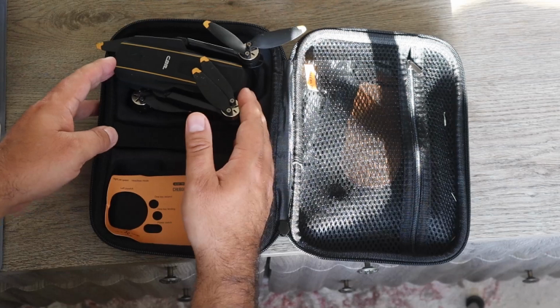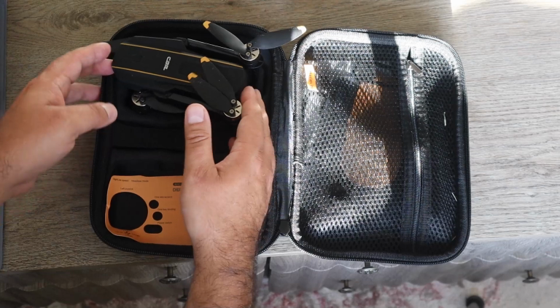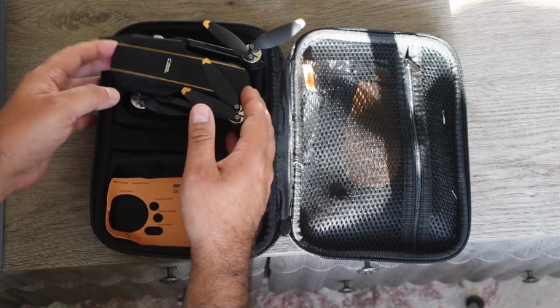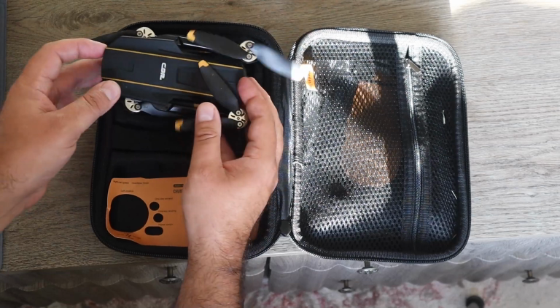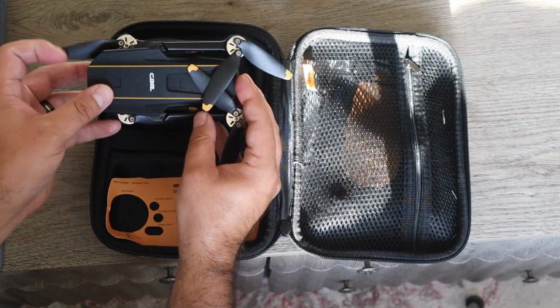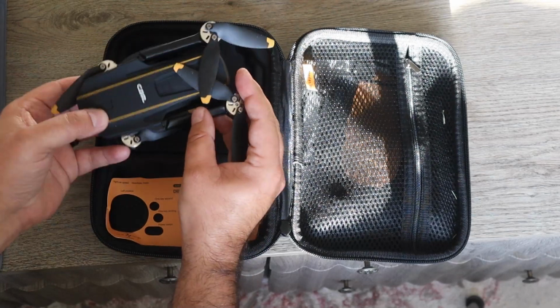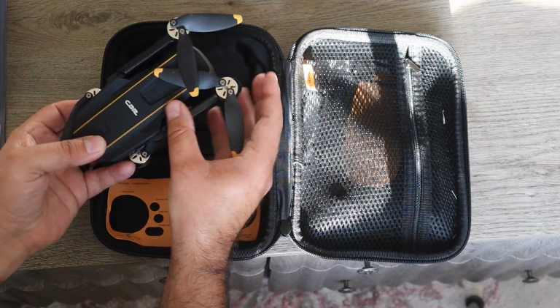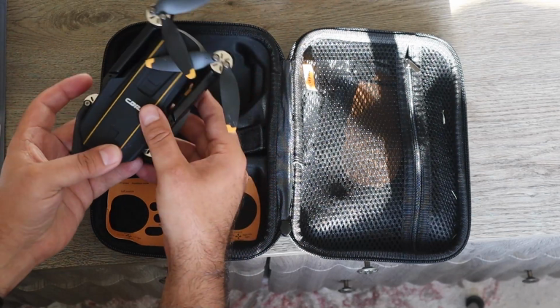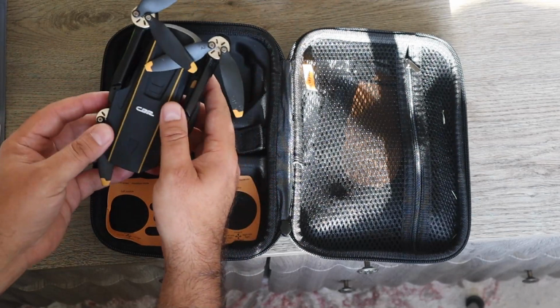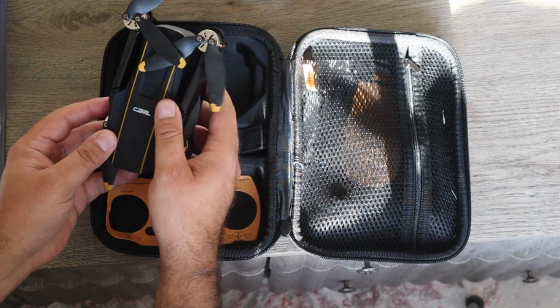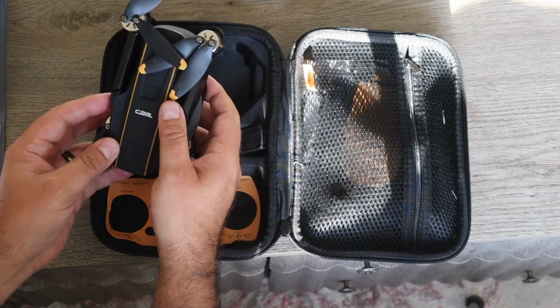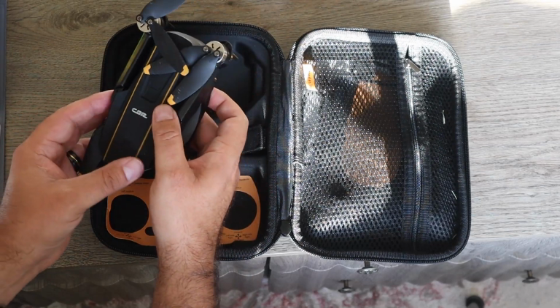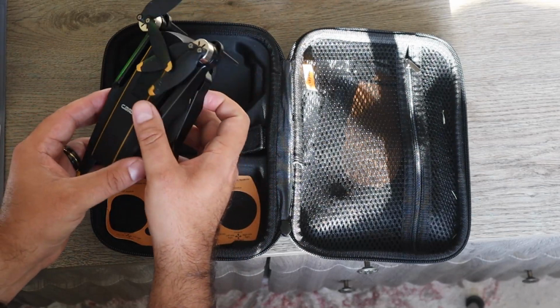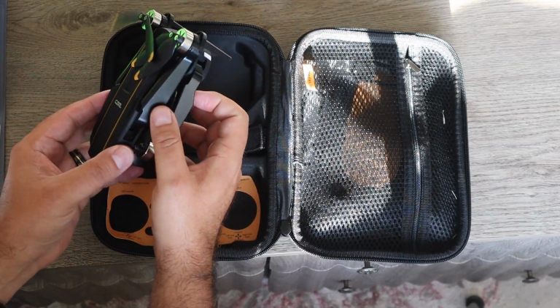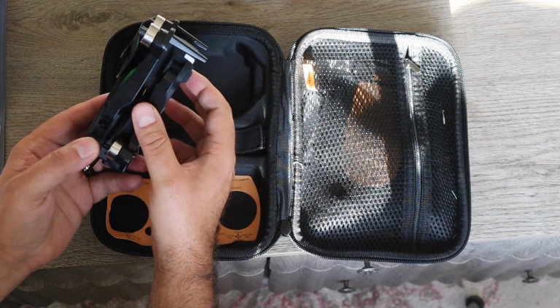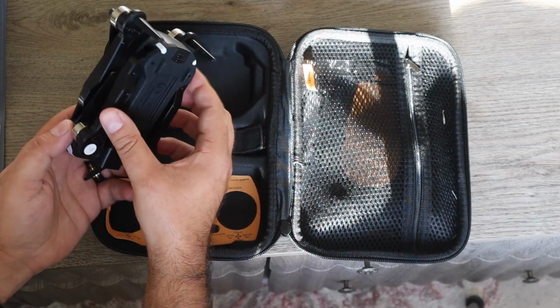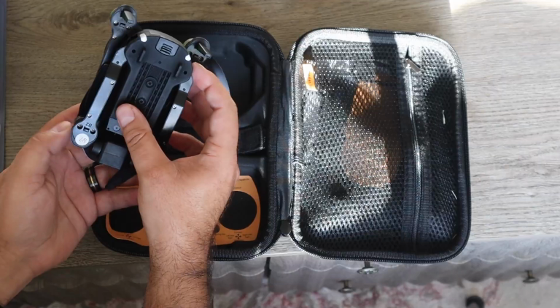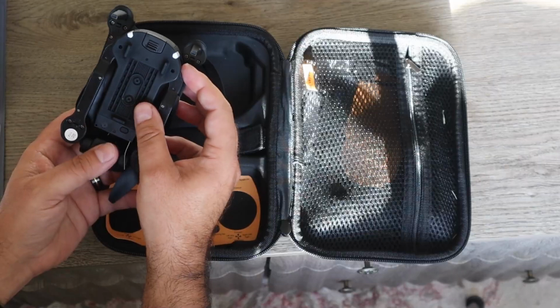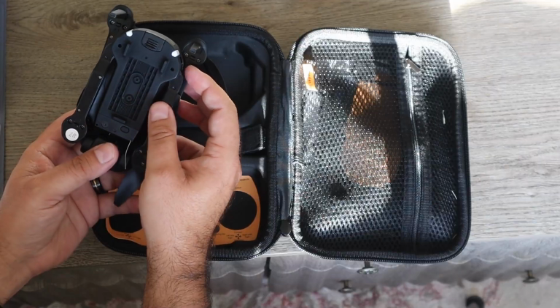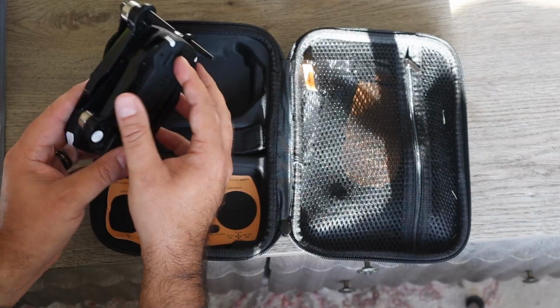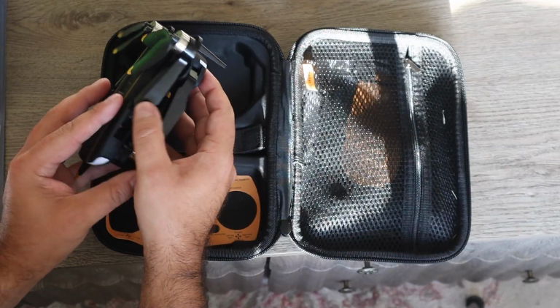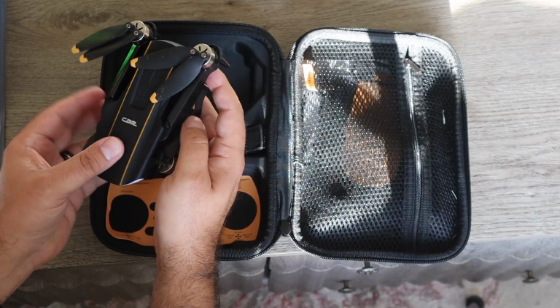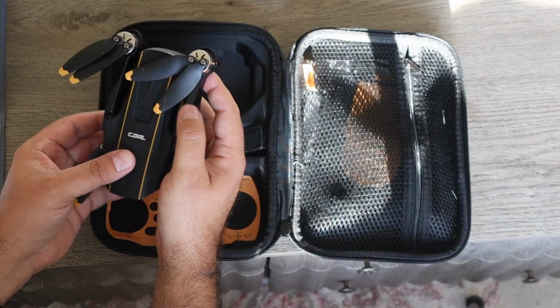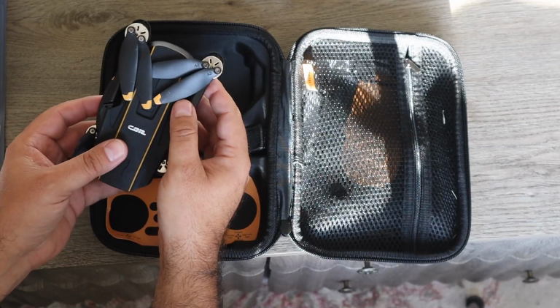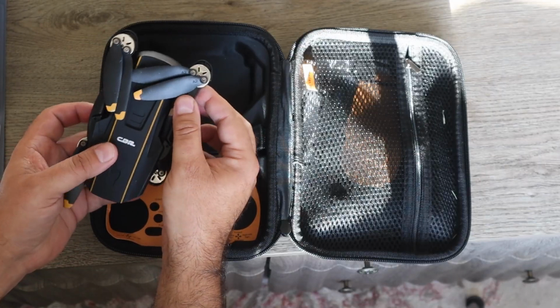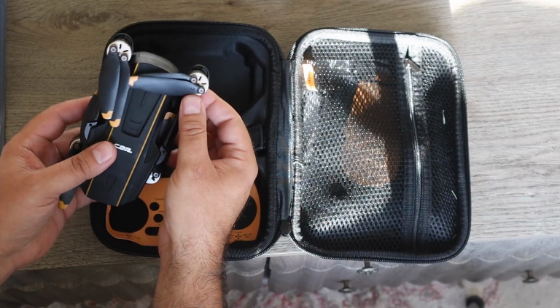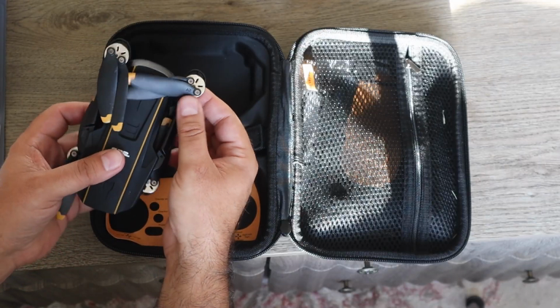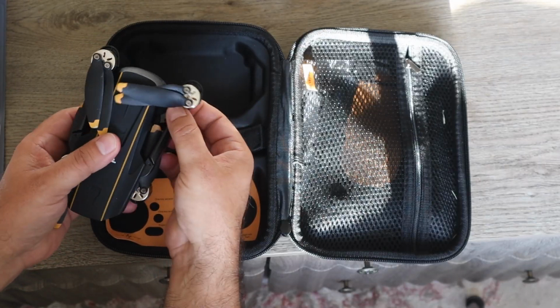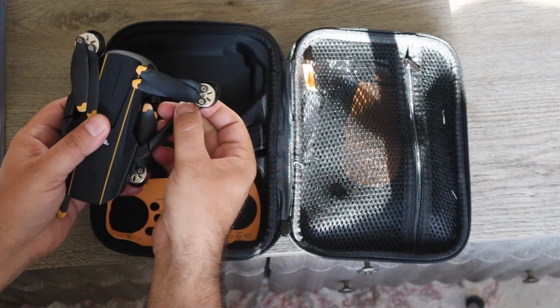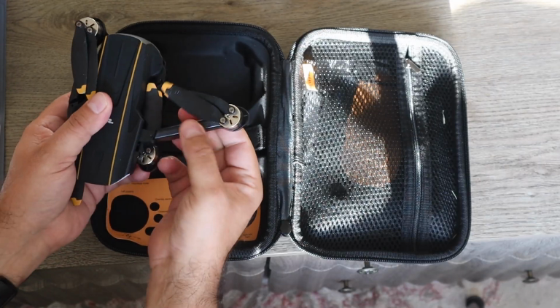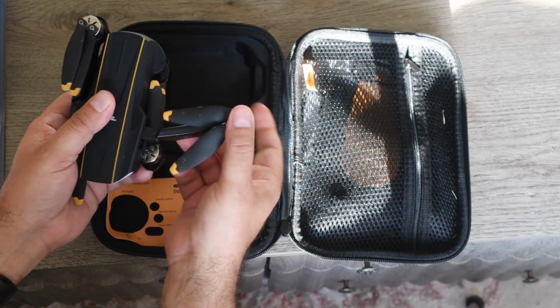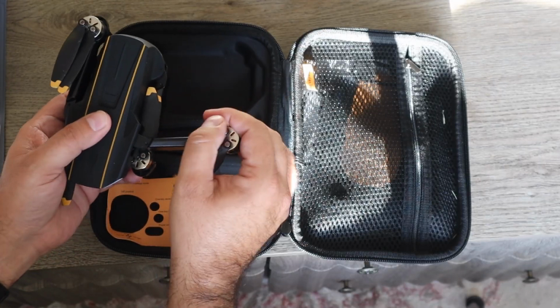This is the perfect affordable drone to buy for under $100 if you want to get into piloting drones and not have to worry about breaking something expensive. I'll have a link in the description if you're looking to purchase today.